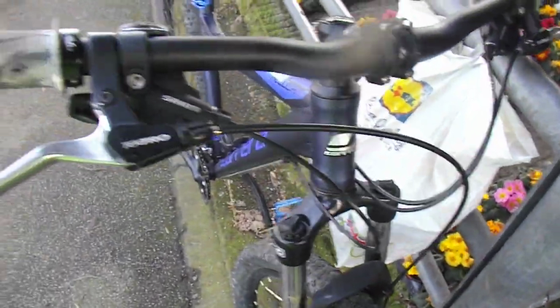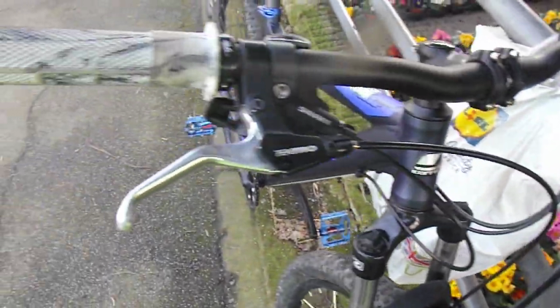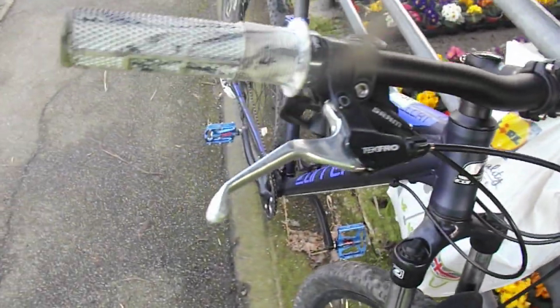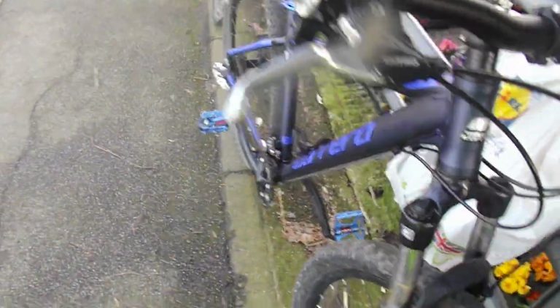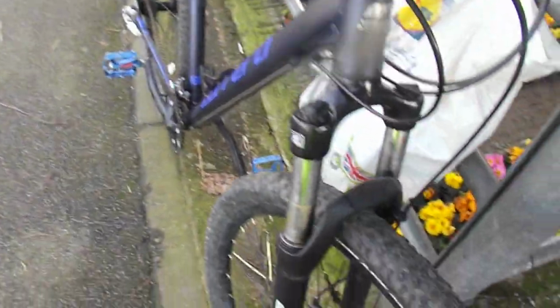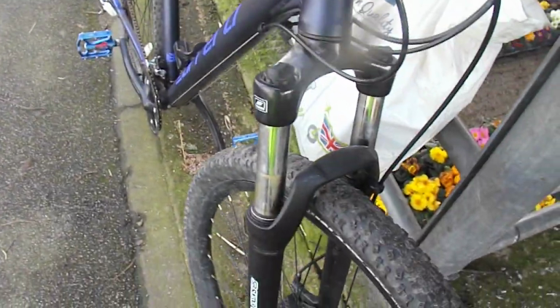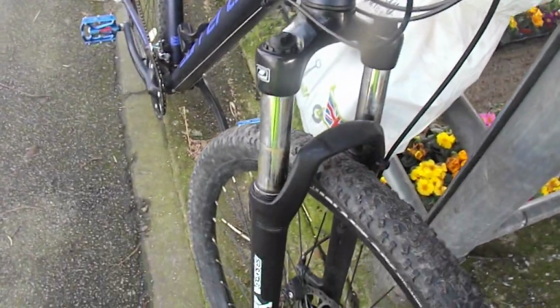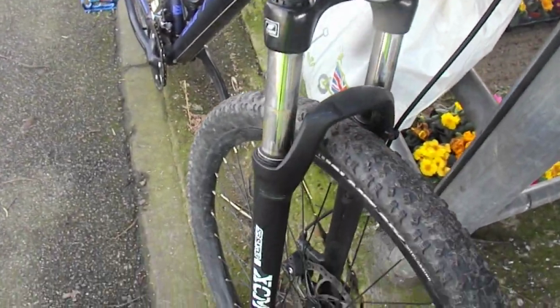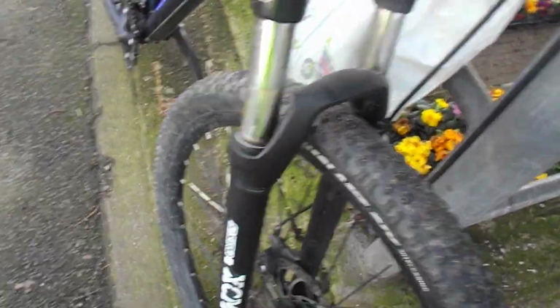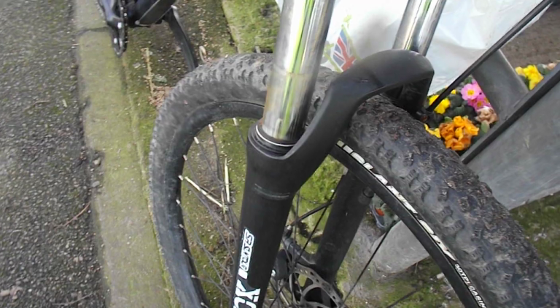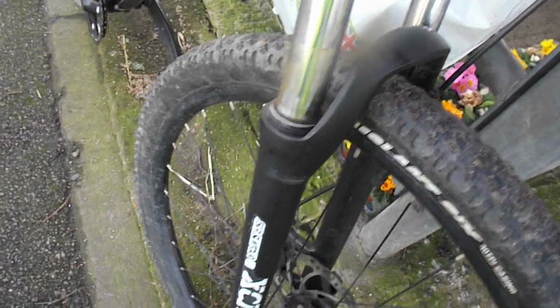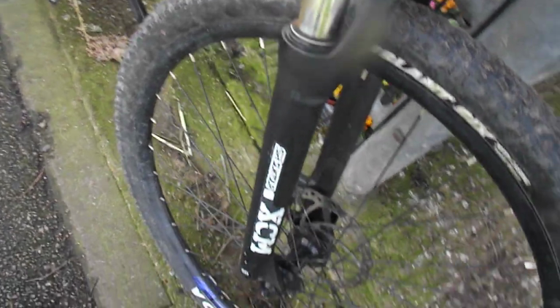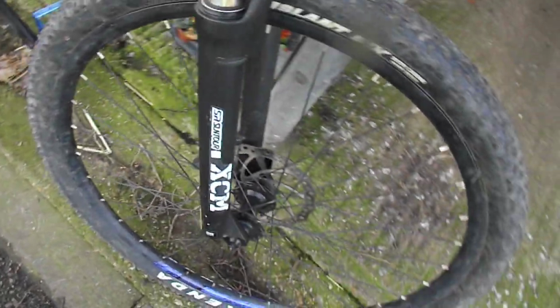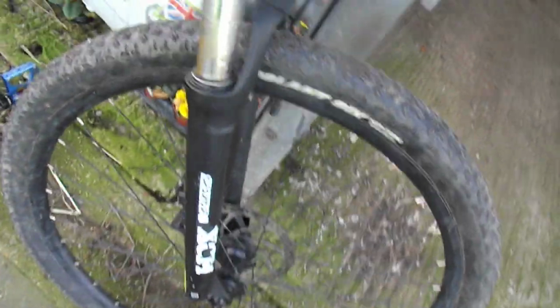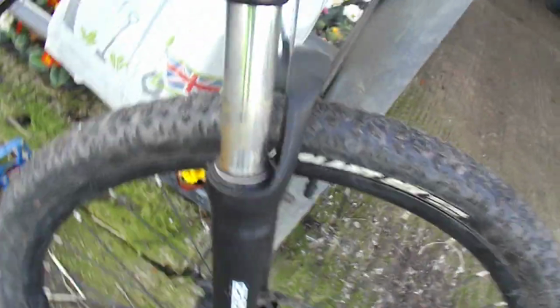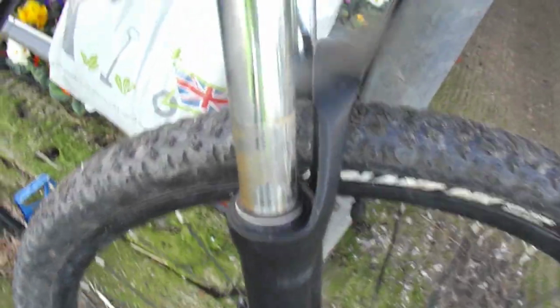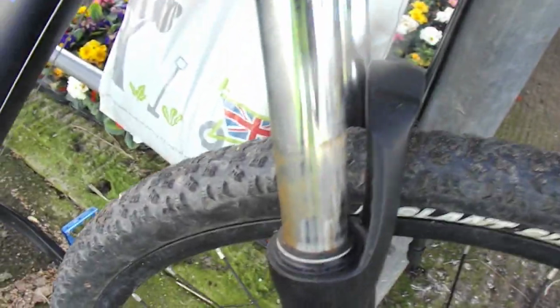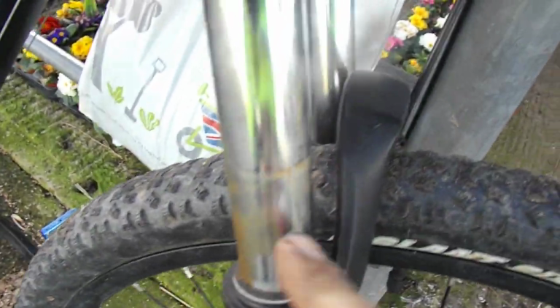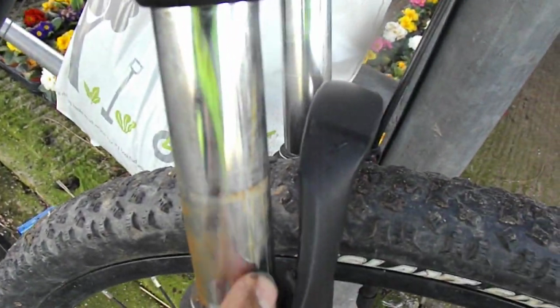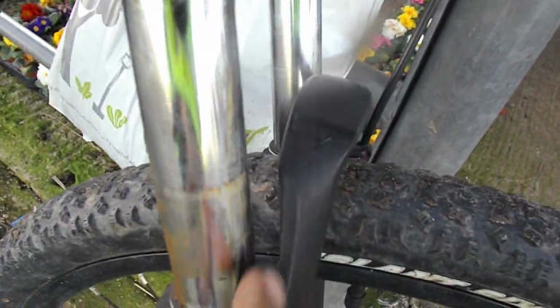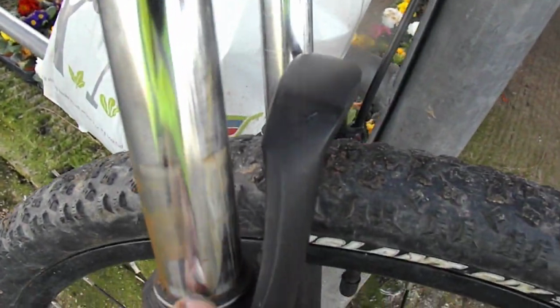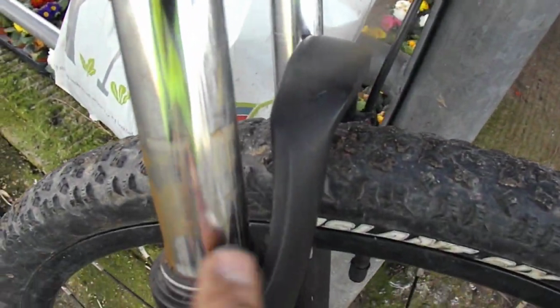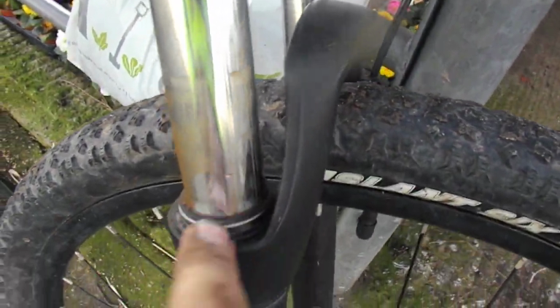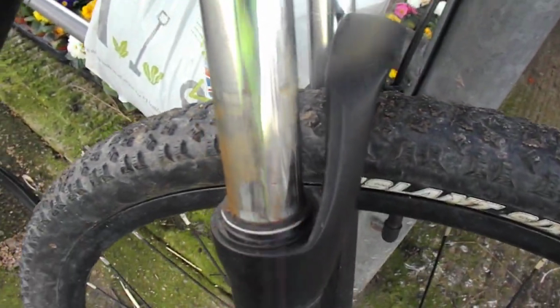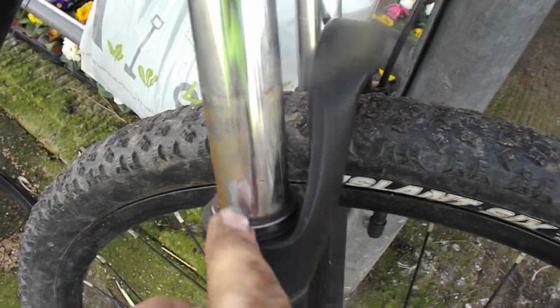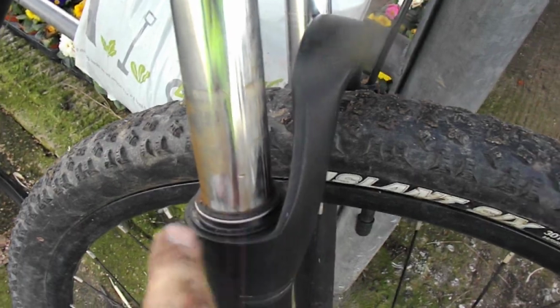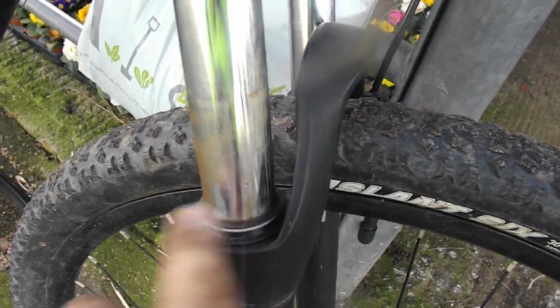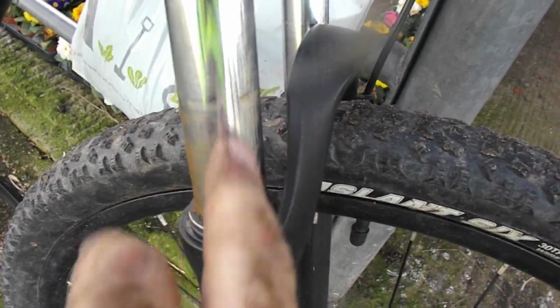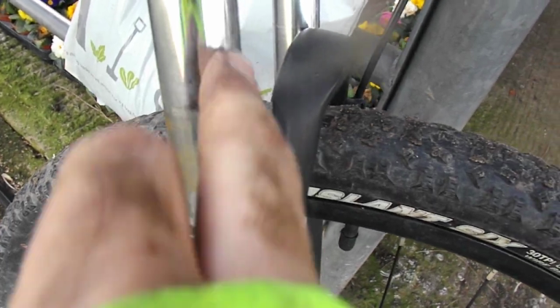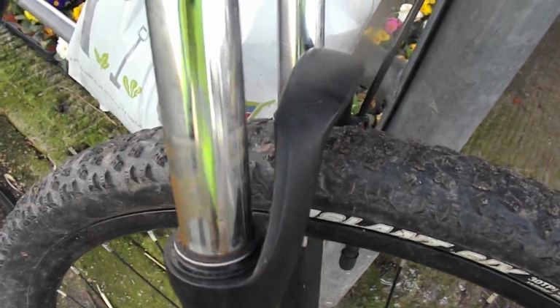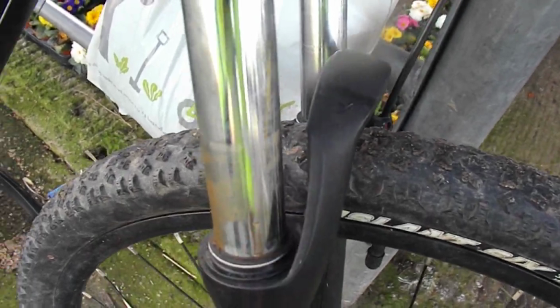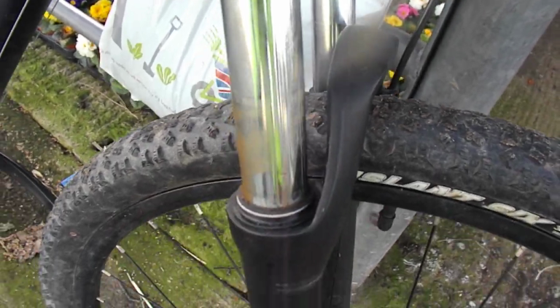These grips are mixed up. Suntour forks — see how it's going with the old Suntour. They just get water in them; it's rusted the springs slightly, so I'm going to take these apart and clean them up.